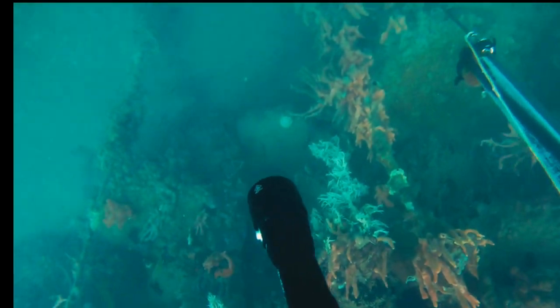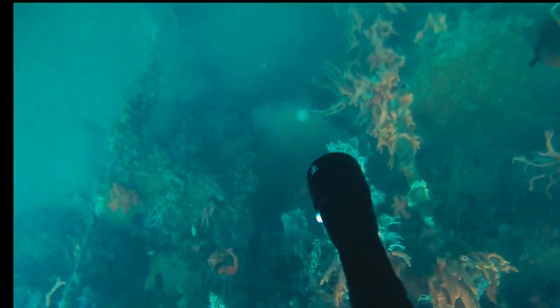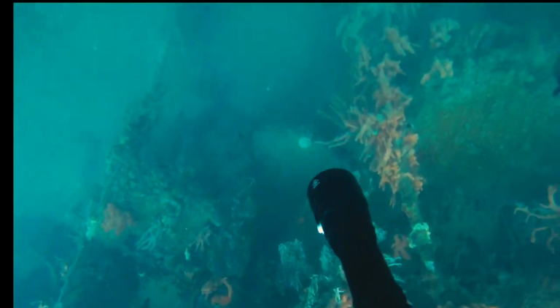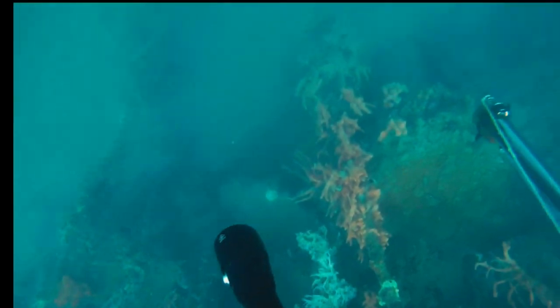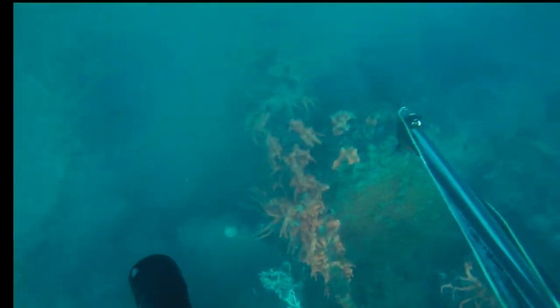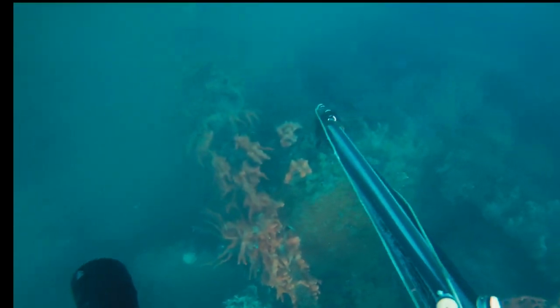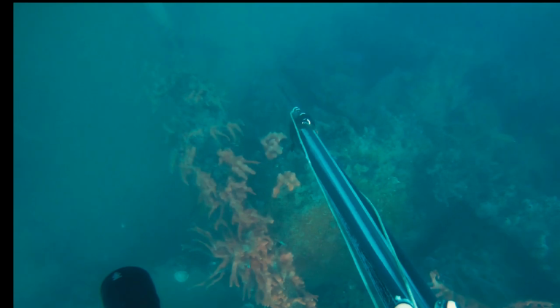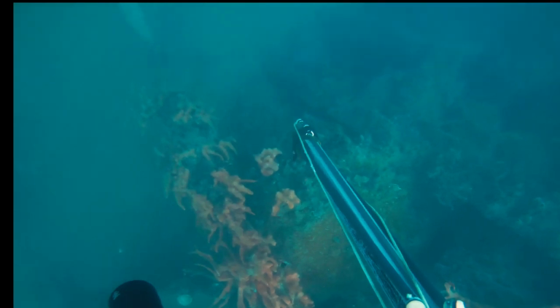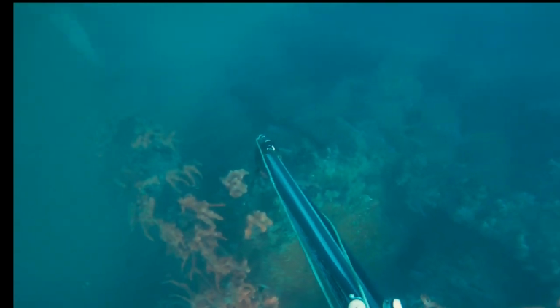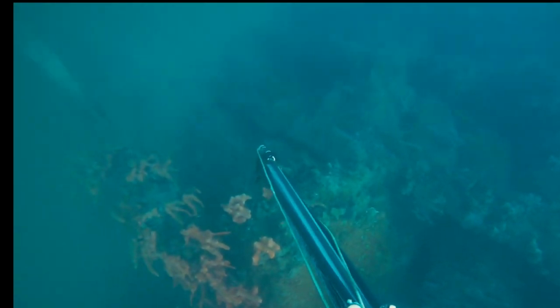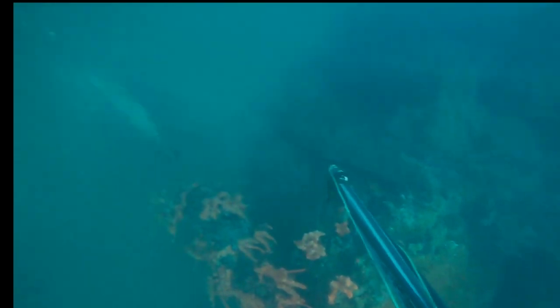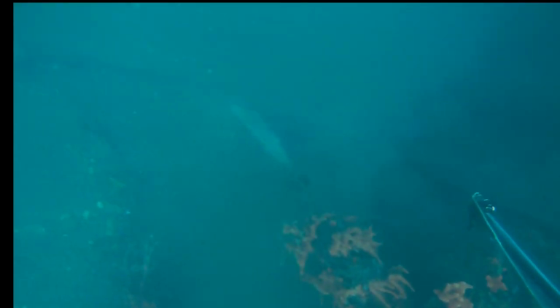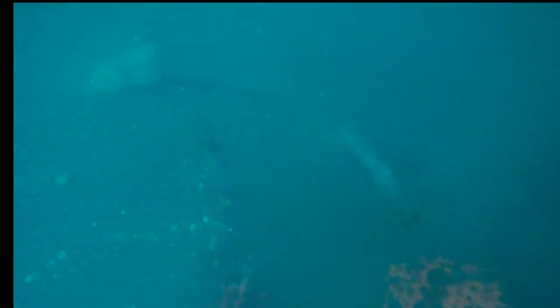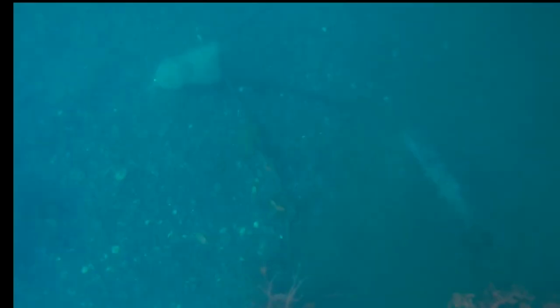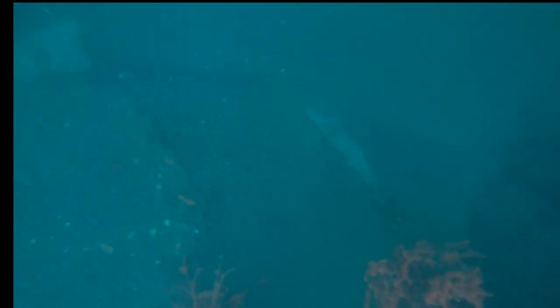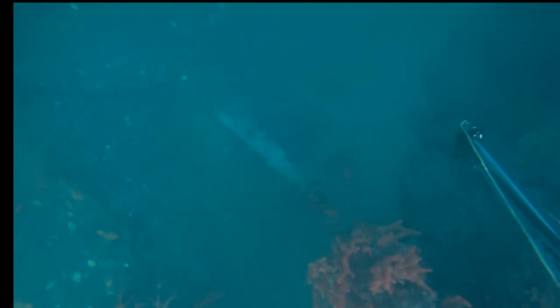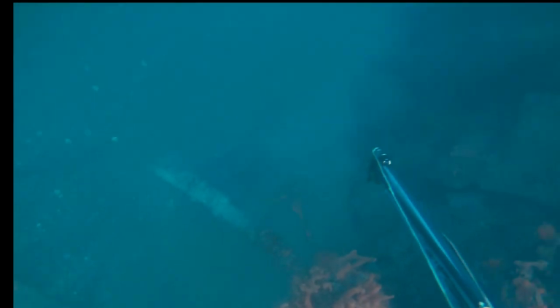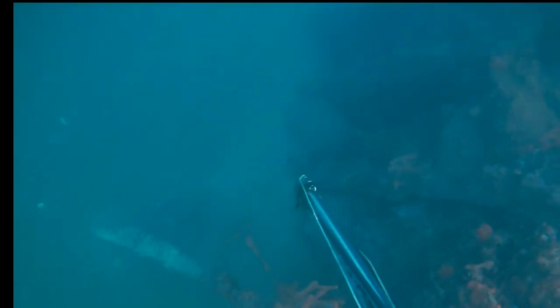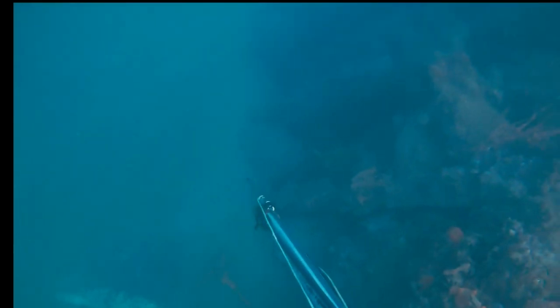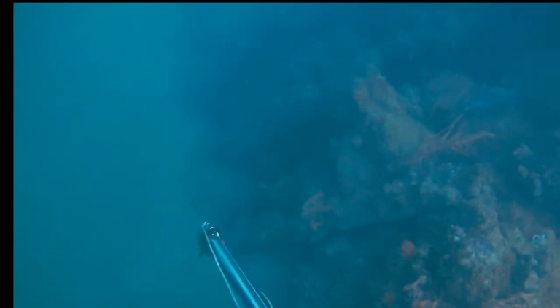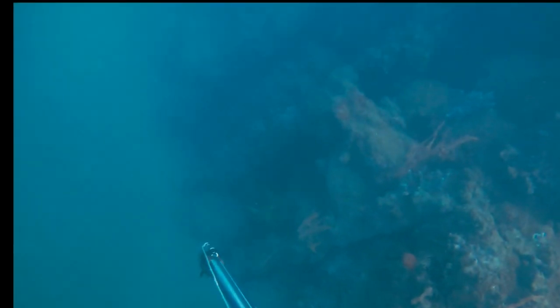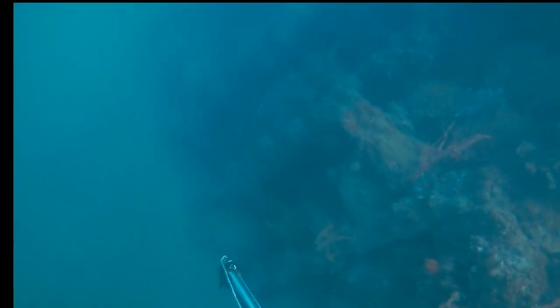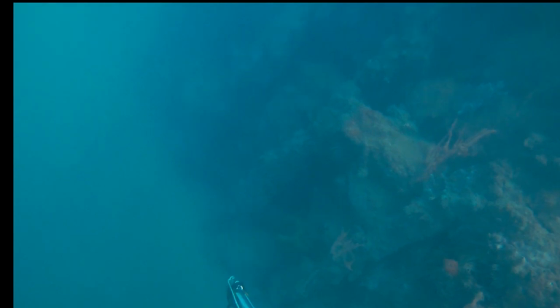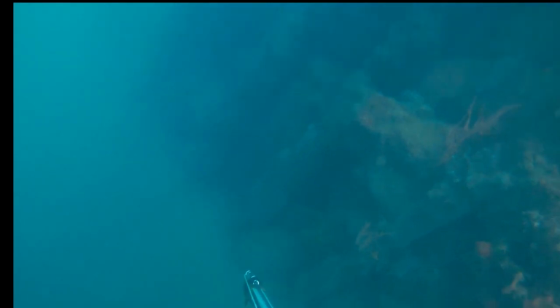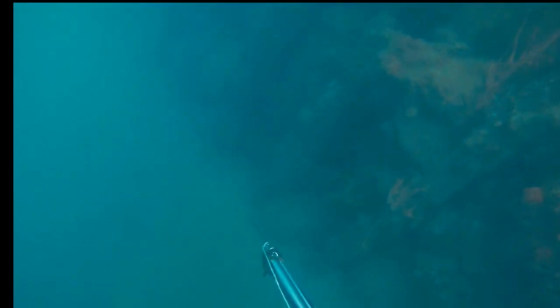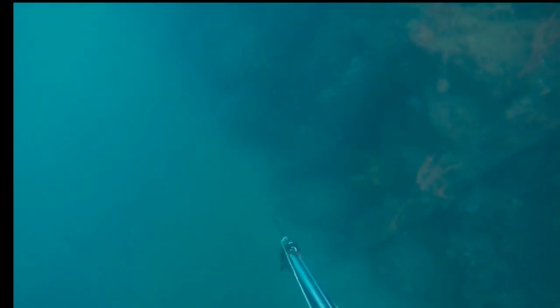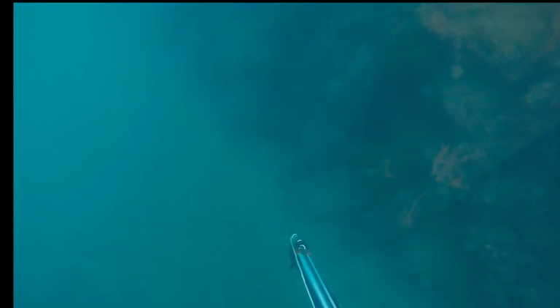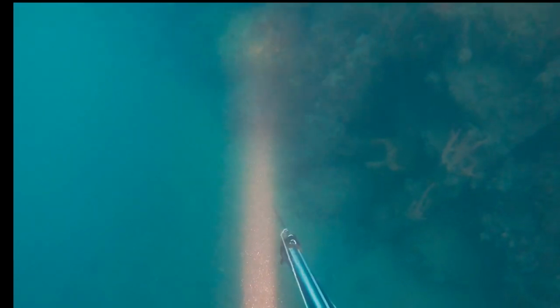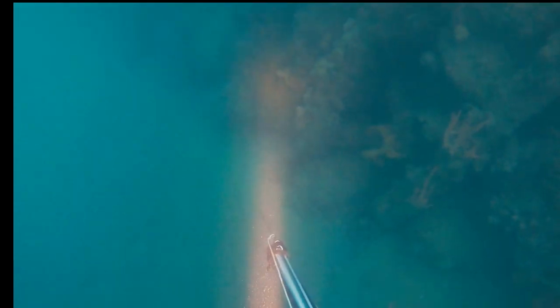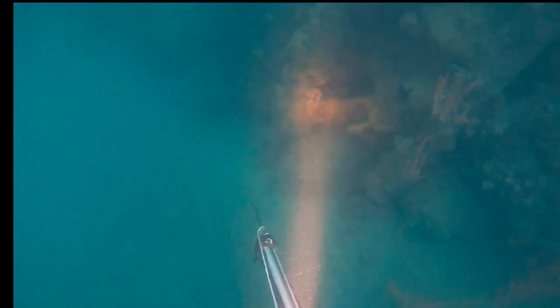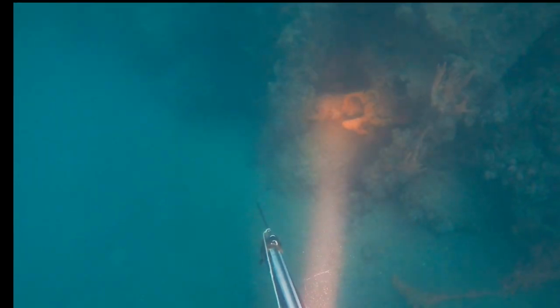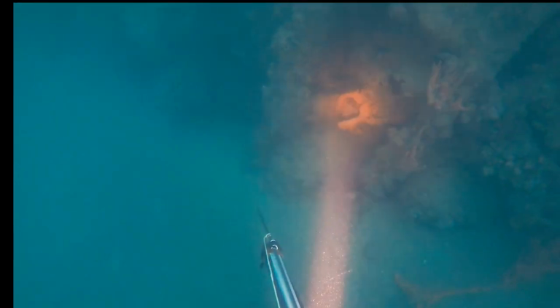Lionfish — they are also called butterflyfish, firefish, zebrafish, turkeyfish, or tastyfish.